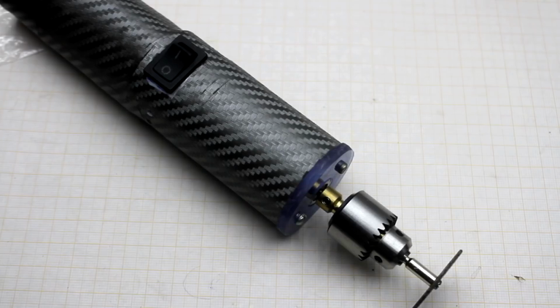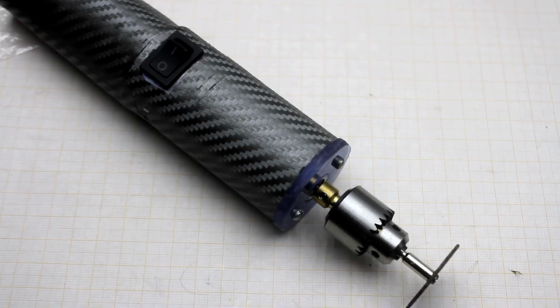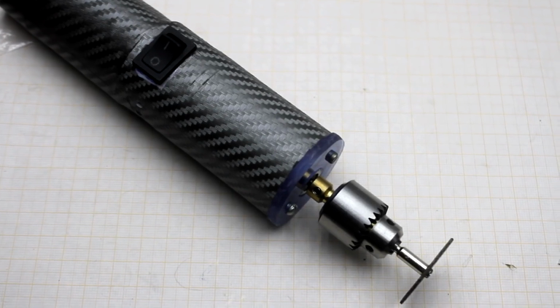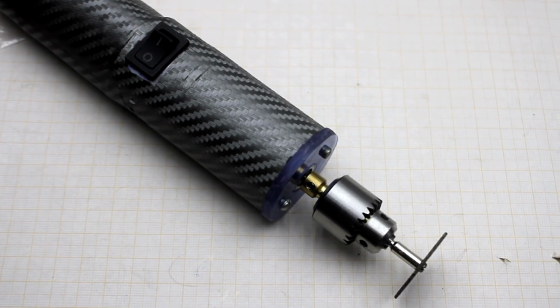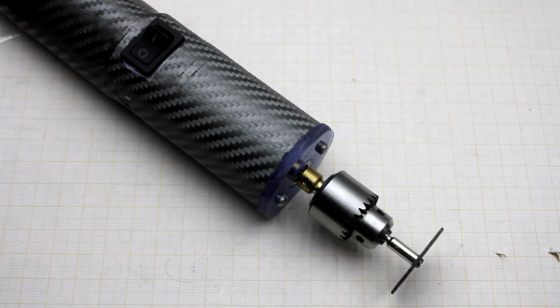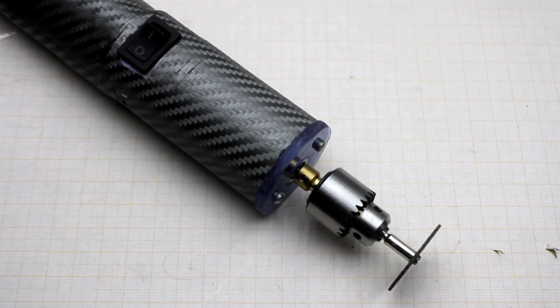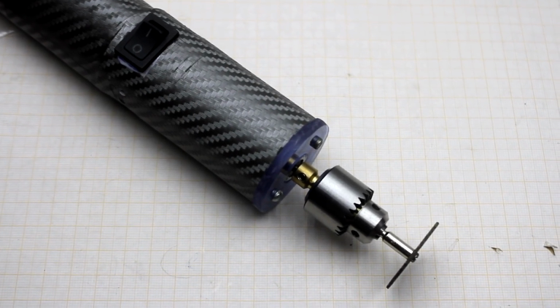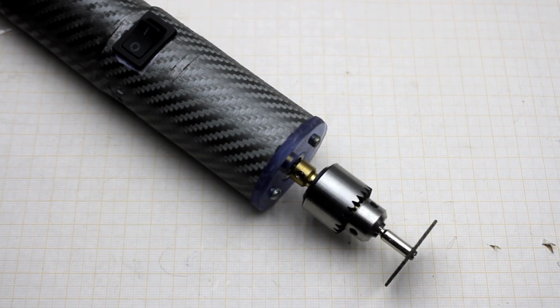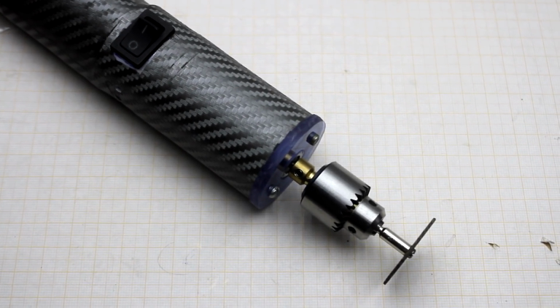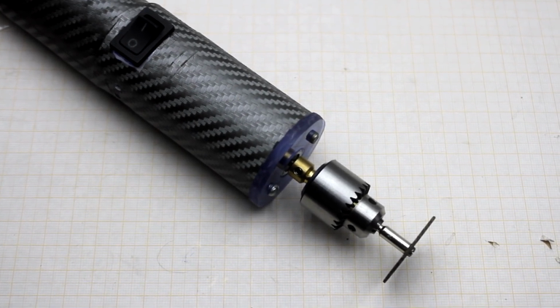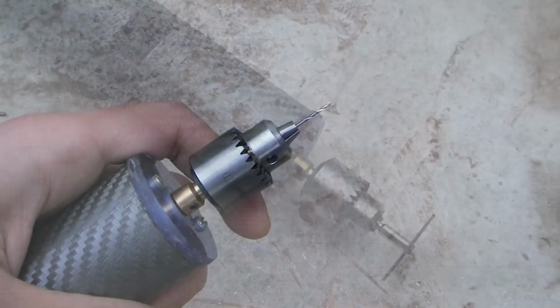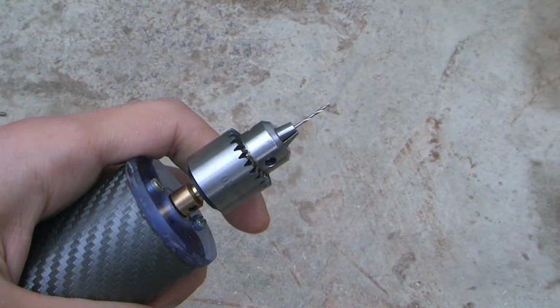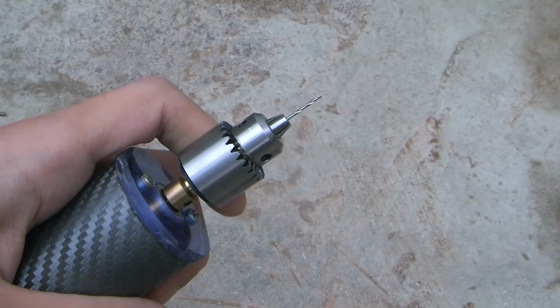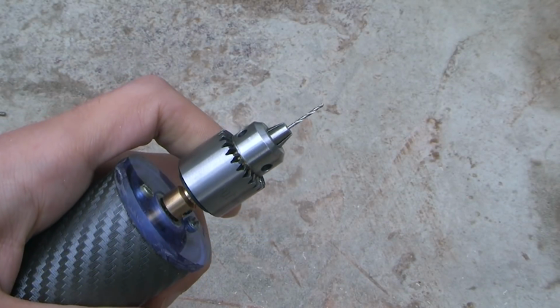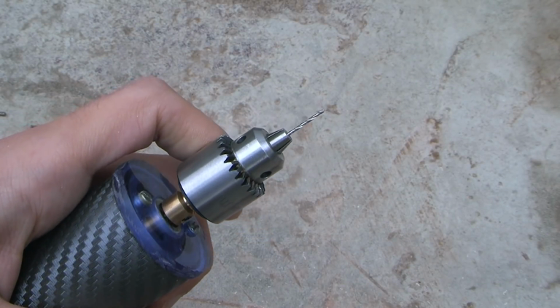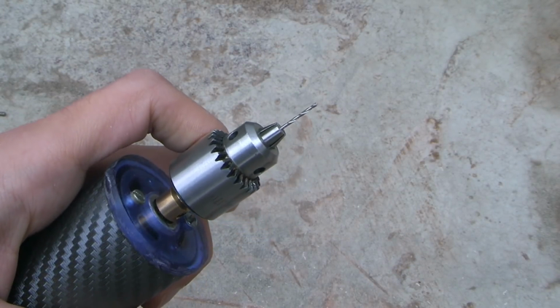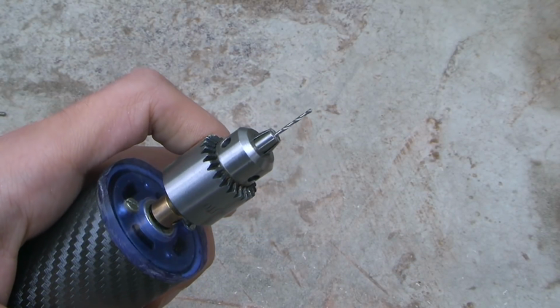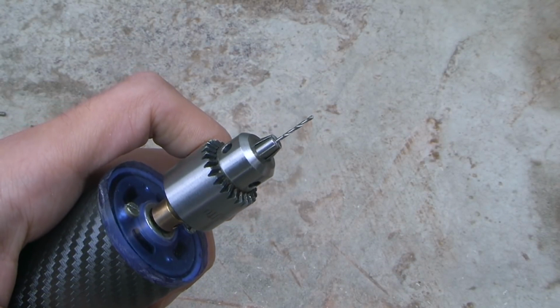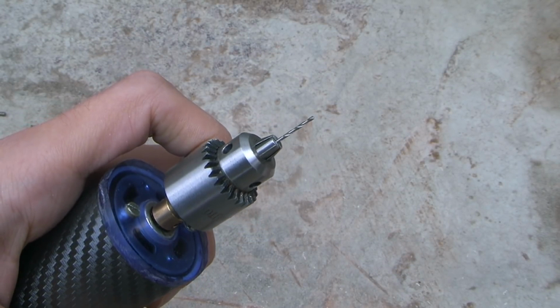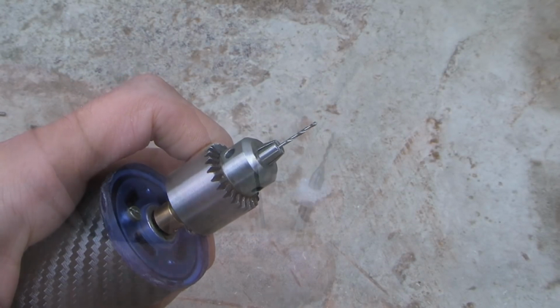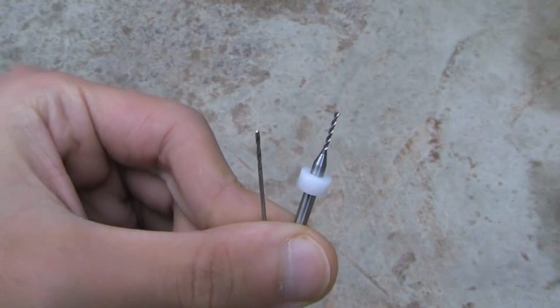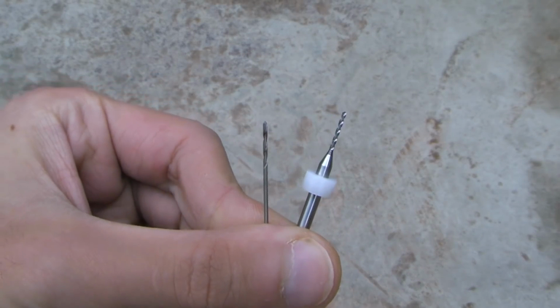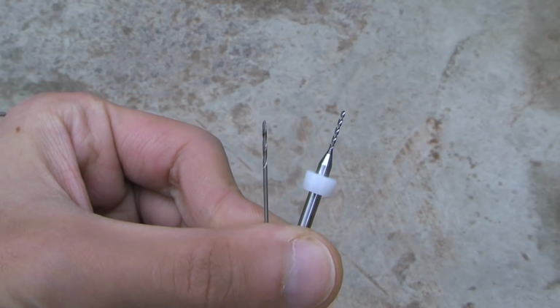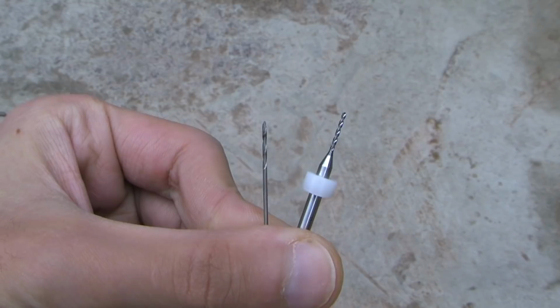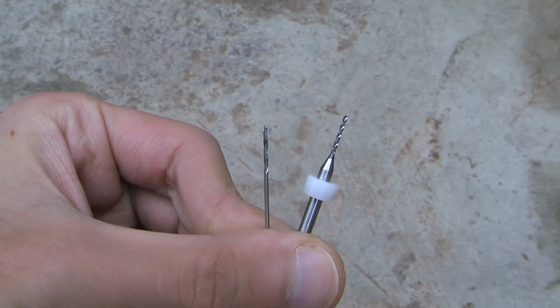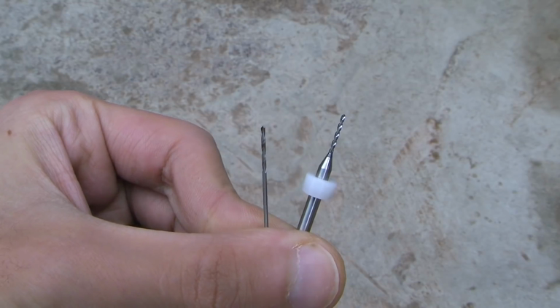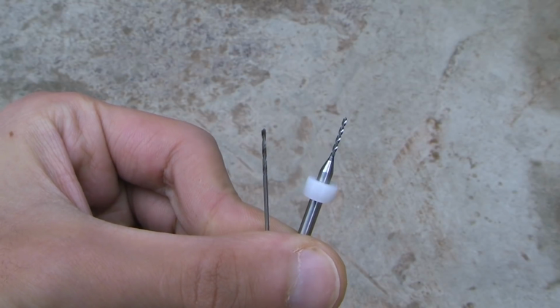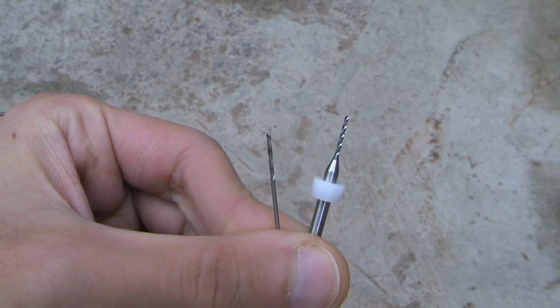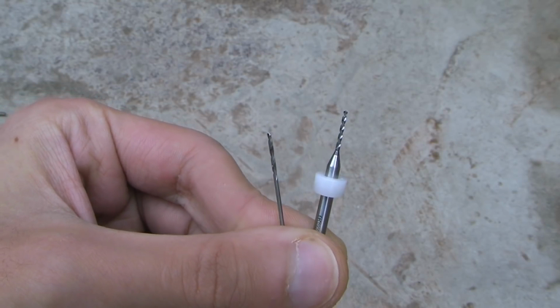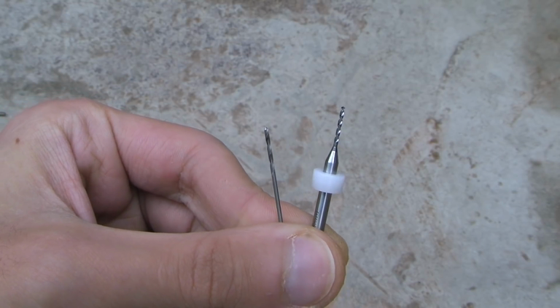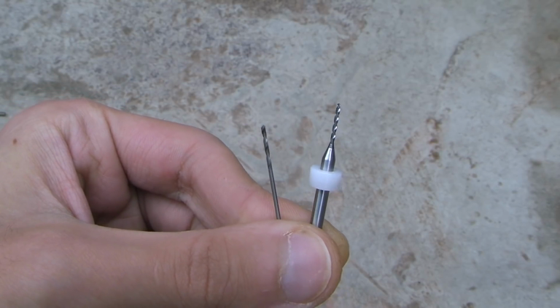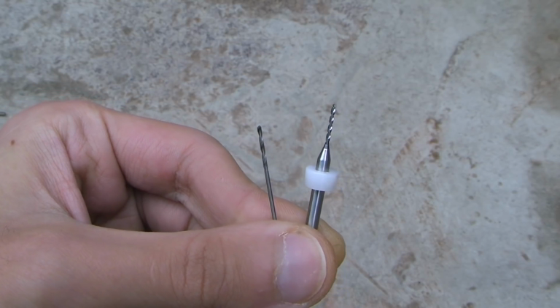Let's look at what the device is capable of. The test video was not specially accelerated. For drilling, both ordinary drills and drills made of super hard material — tungsten carbide — were used.